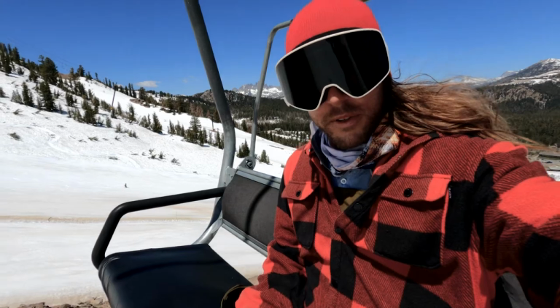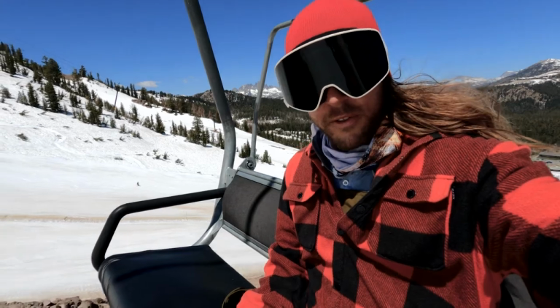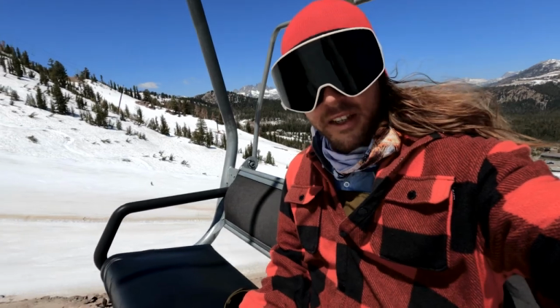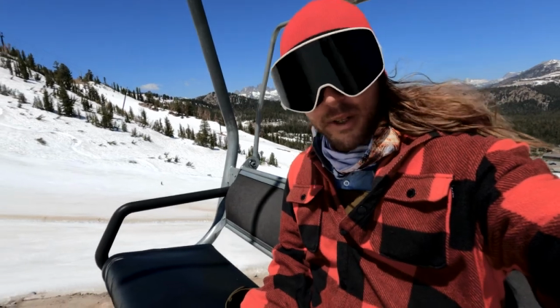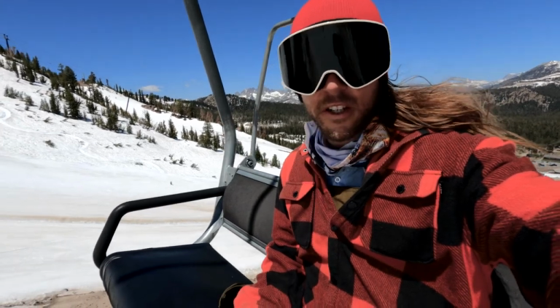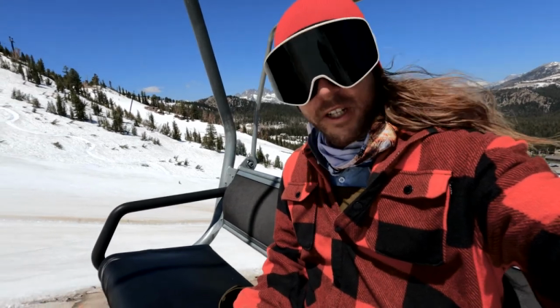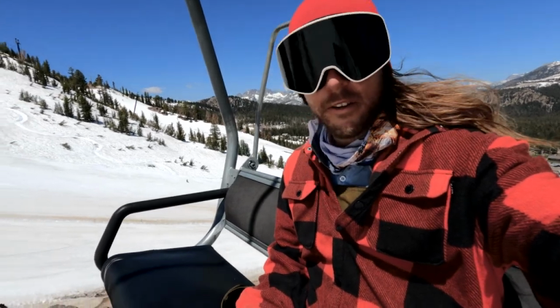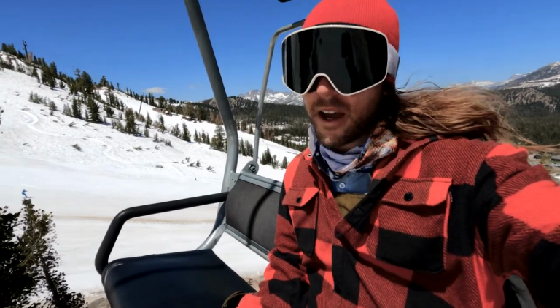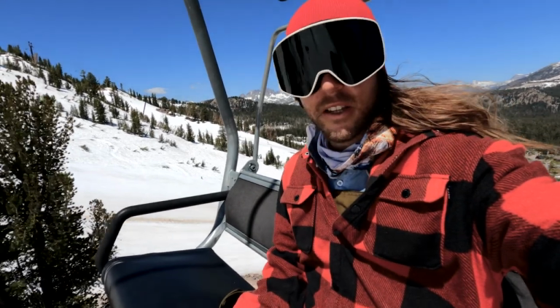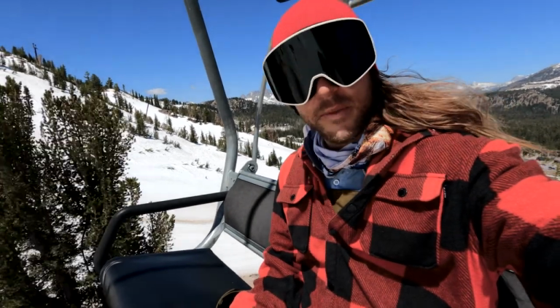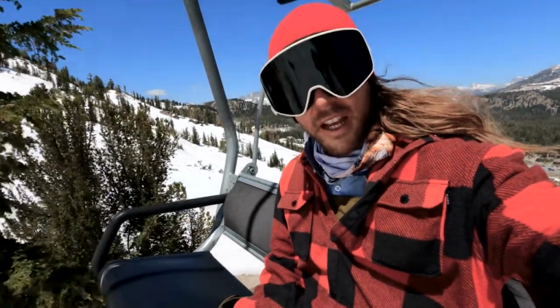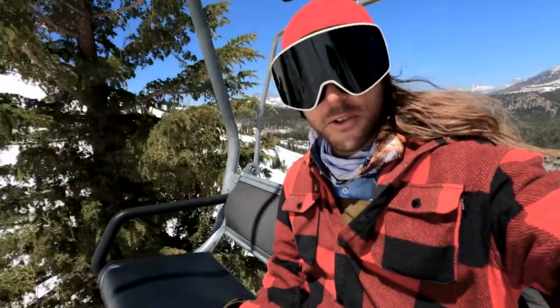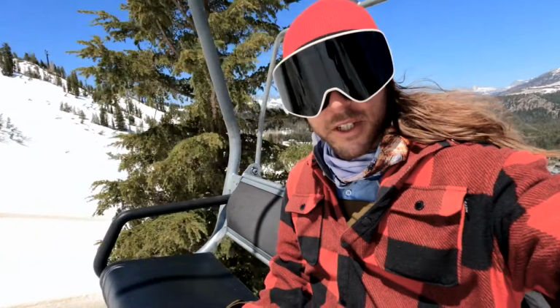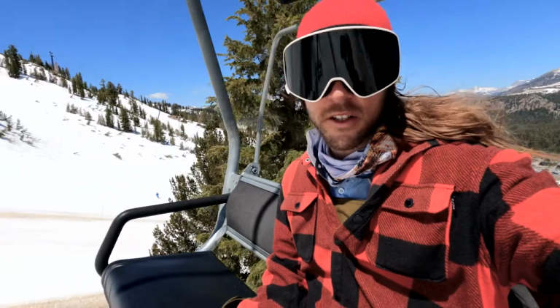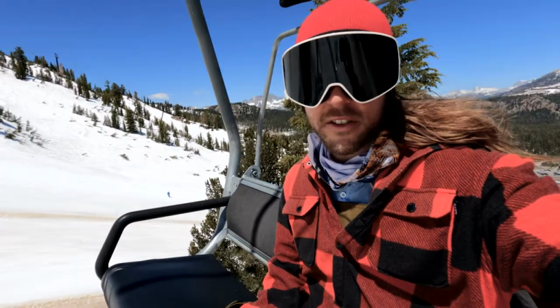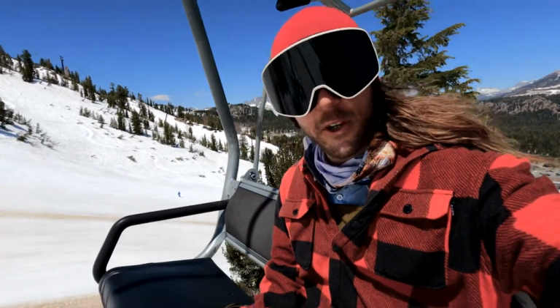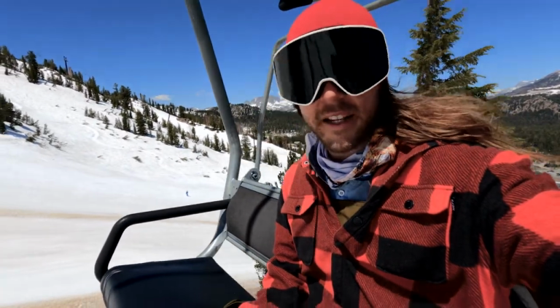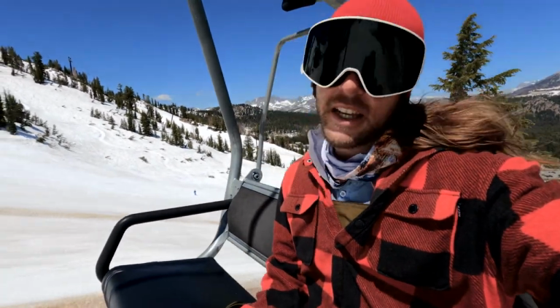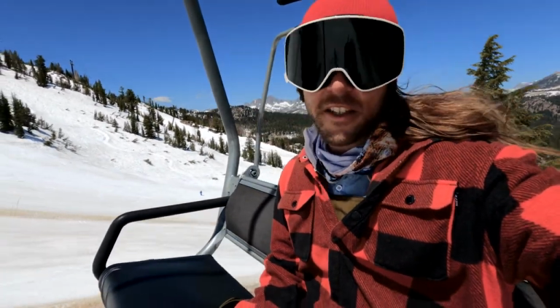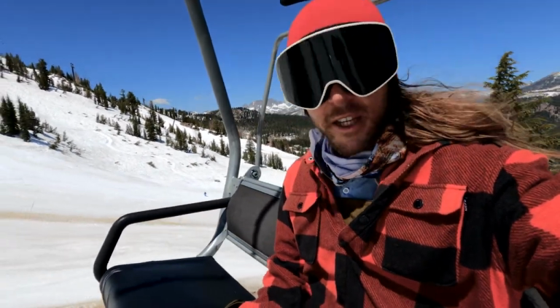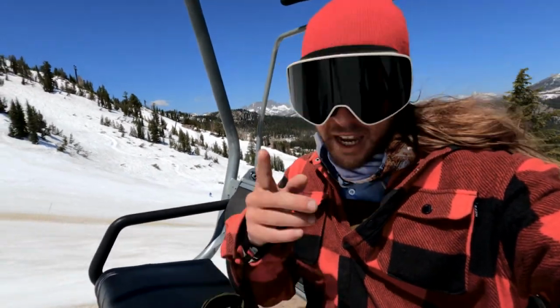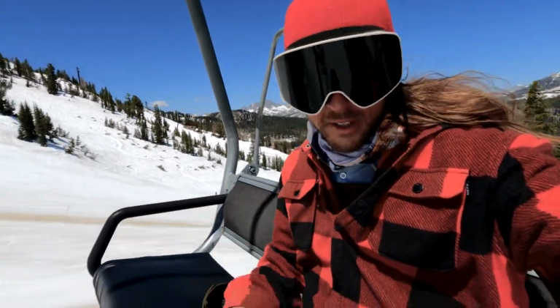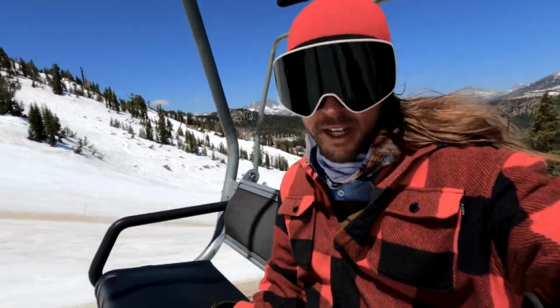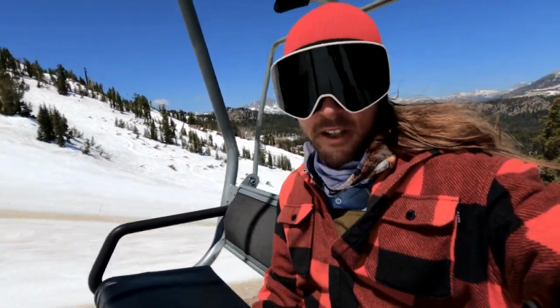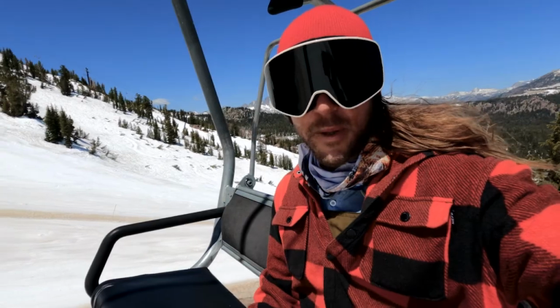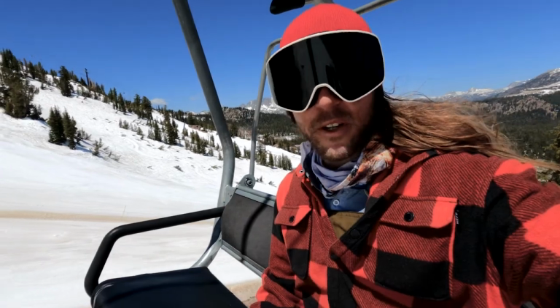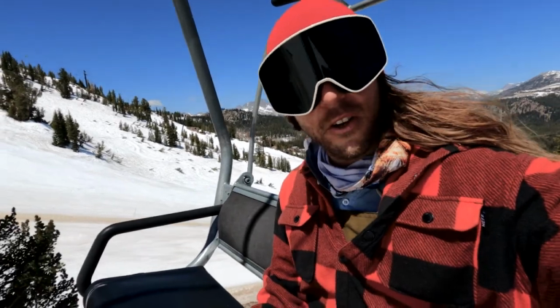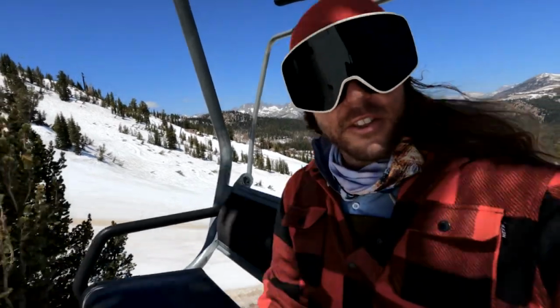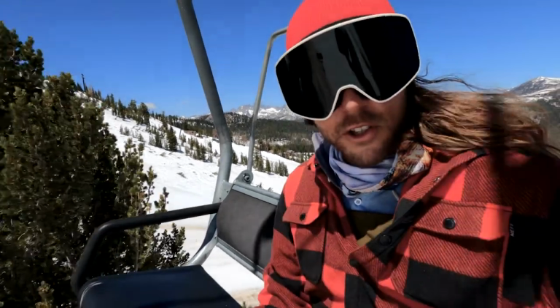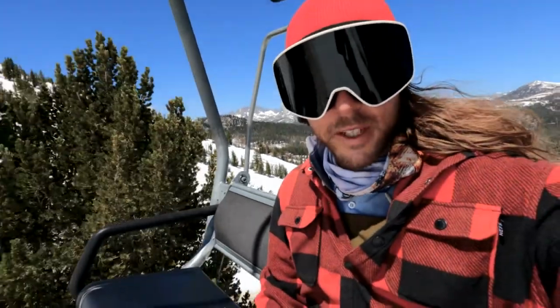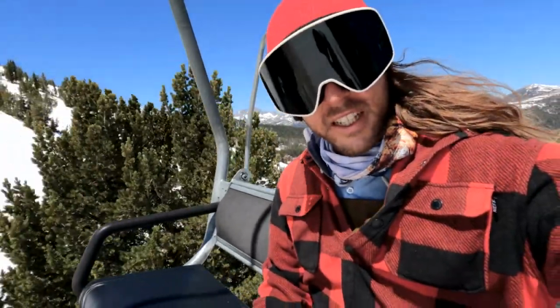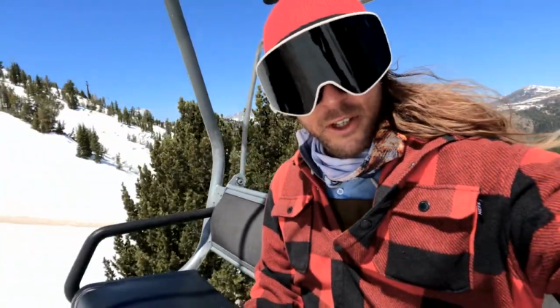What's up everybody? Tim Humphreys here reporting in from the mountains where I'm testing out the new 2021-22 Flow Bindings. They have some awesome upgrades cooked up for these bad boys, so let's go to the showroom and take a closer look.